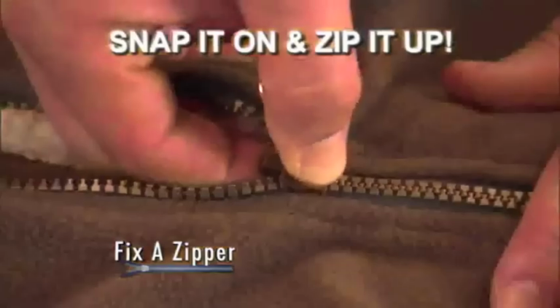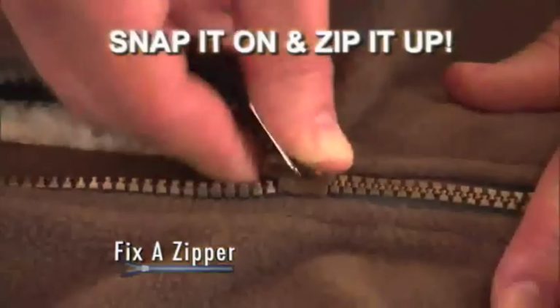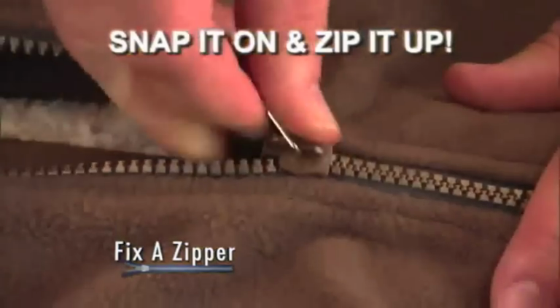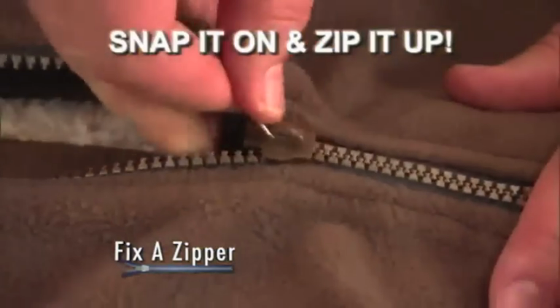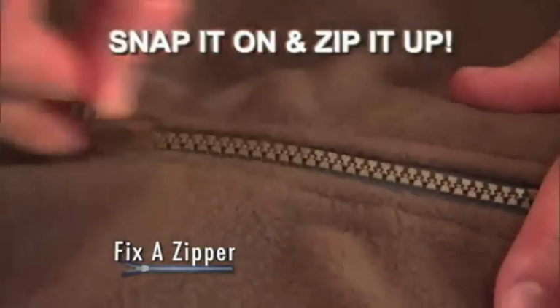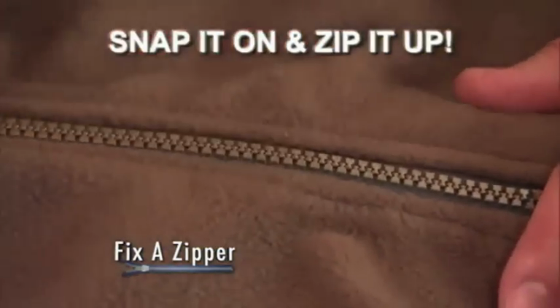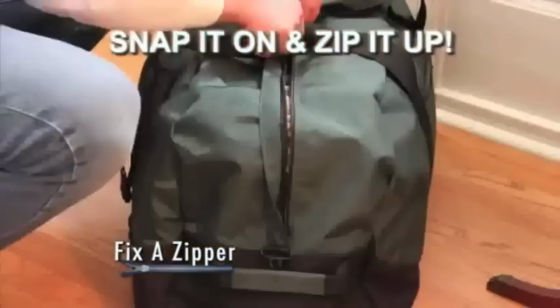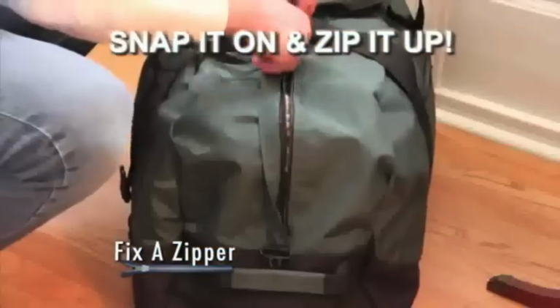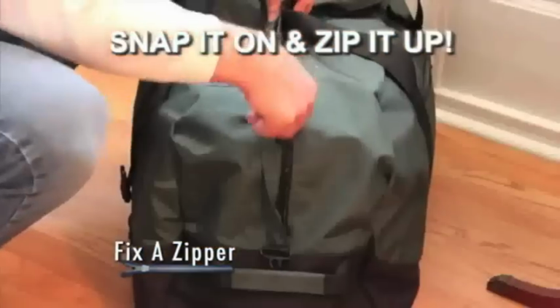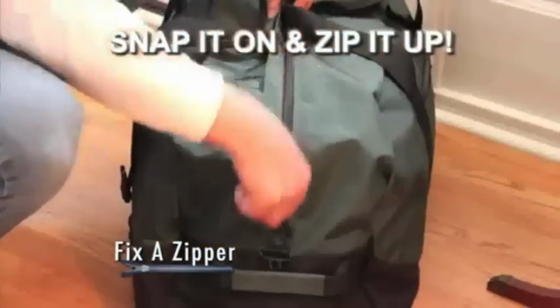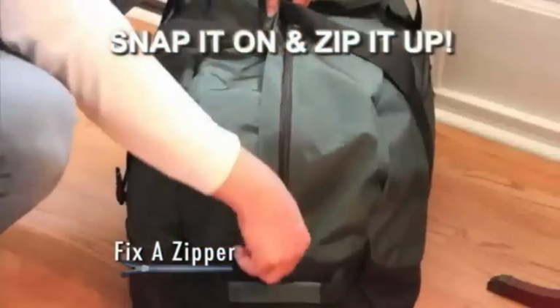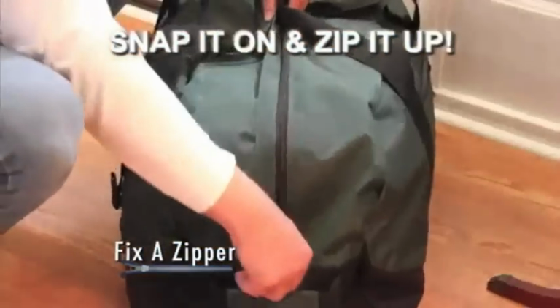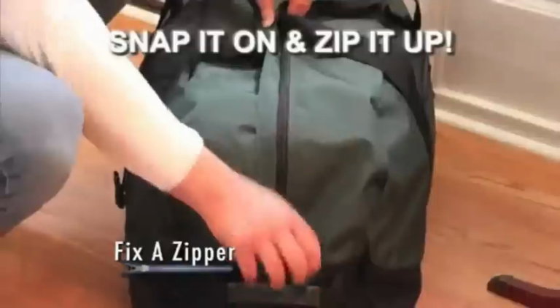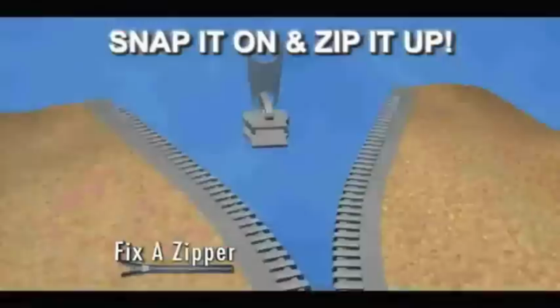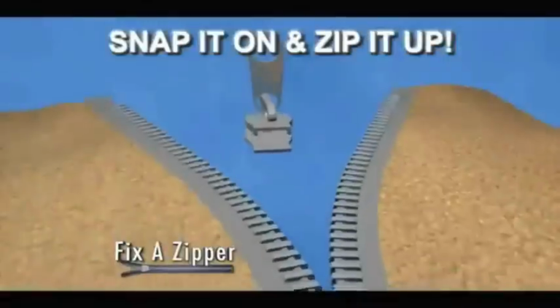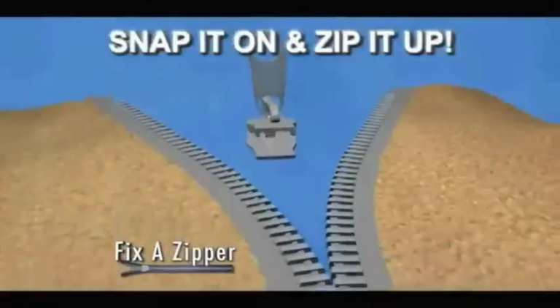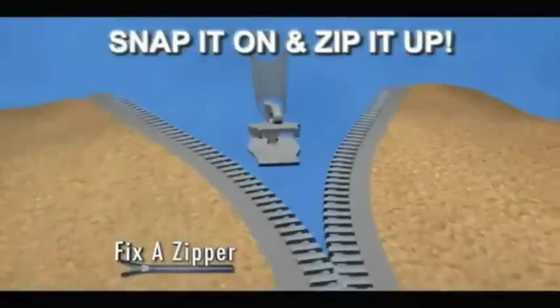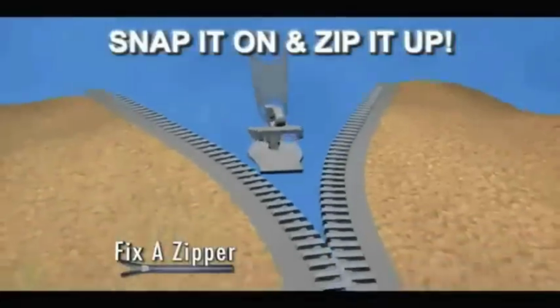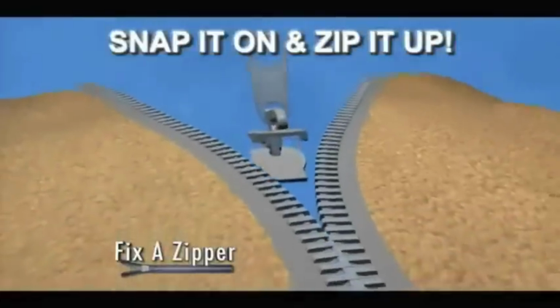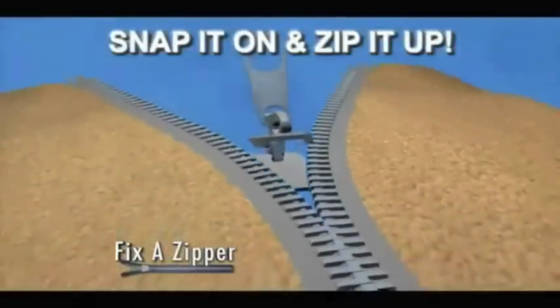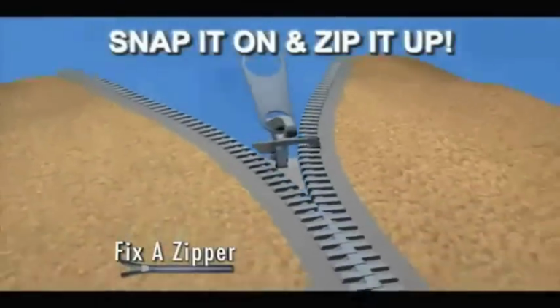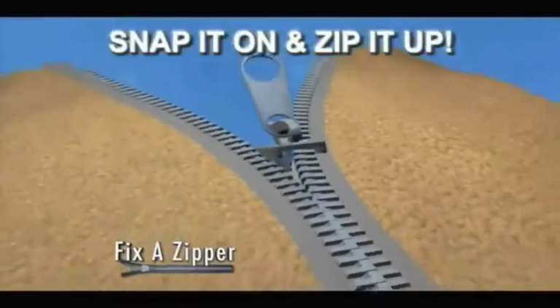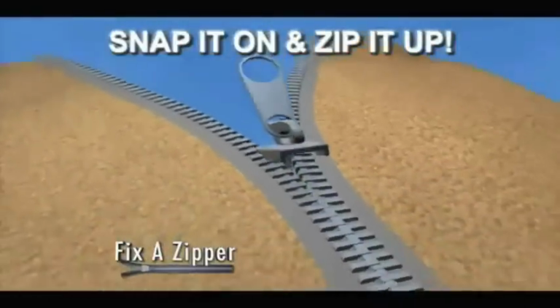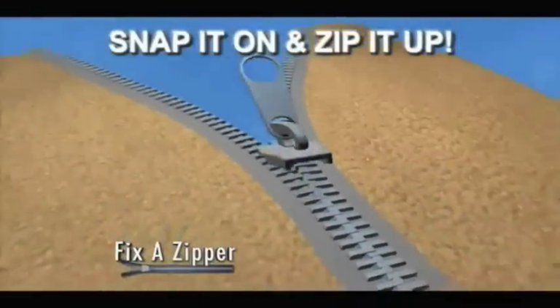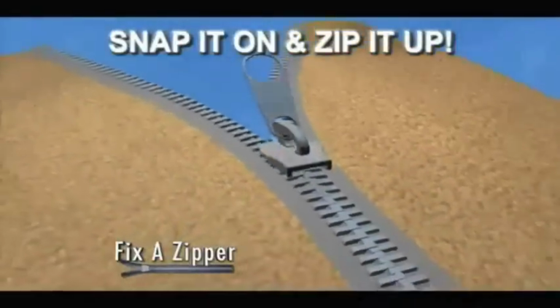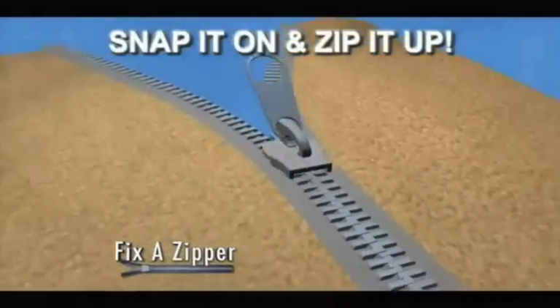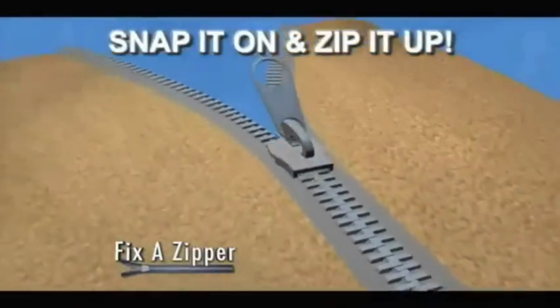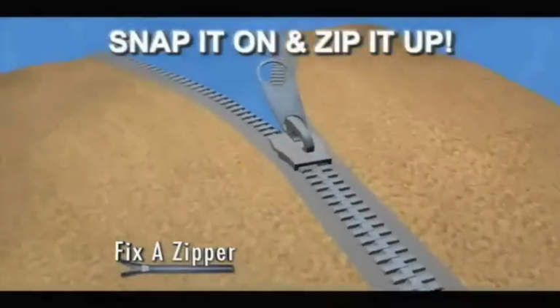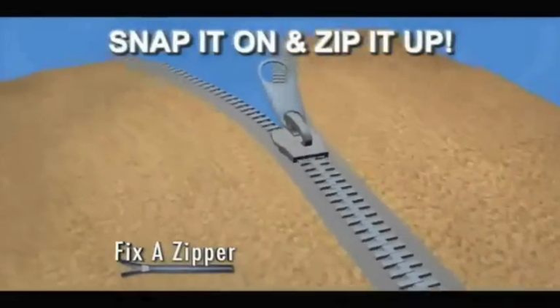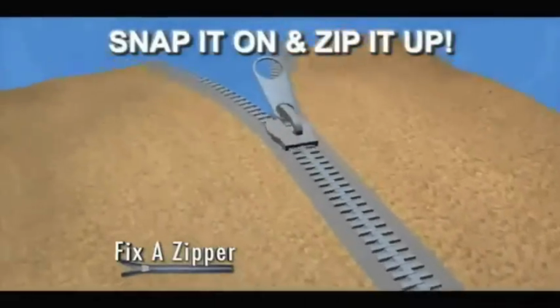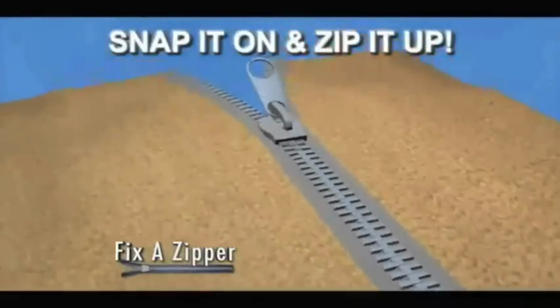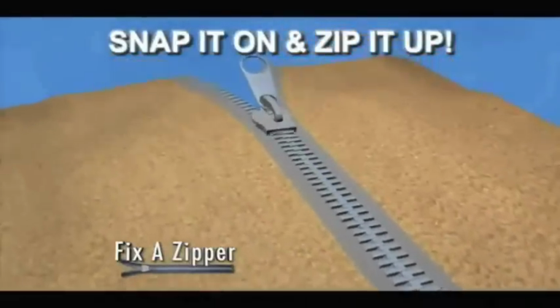Fix-A-Zipper quickly and easily locks into place right over any zipper, and its special design automatically grabs onto the zipper's teeth. Zip it up and you're done.